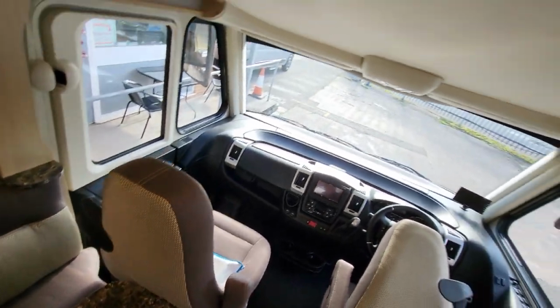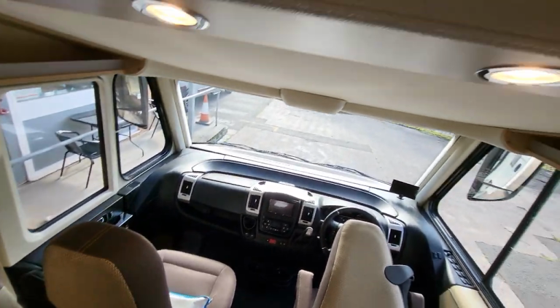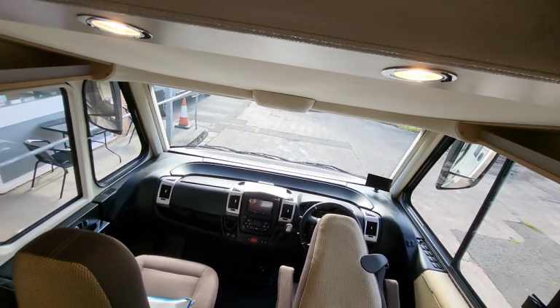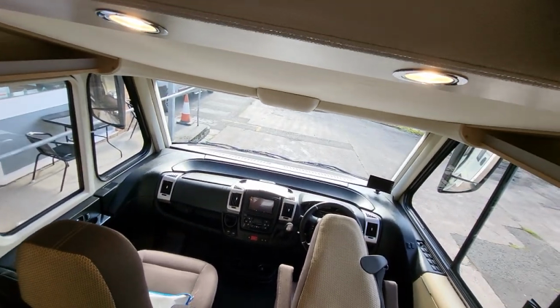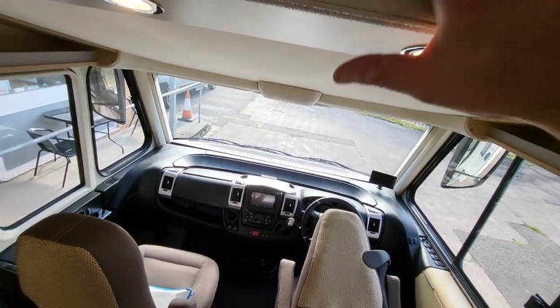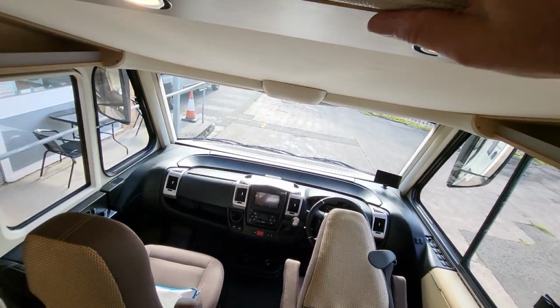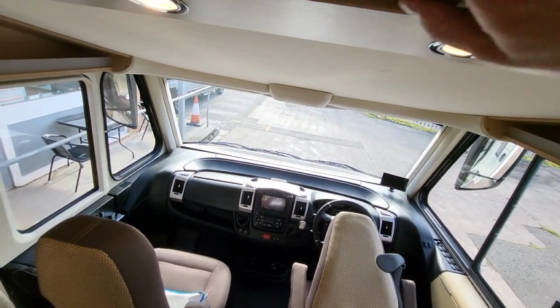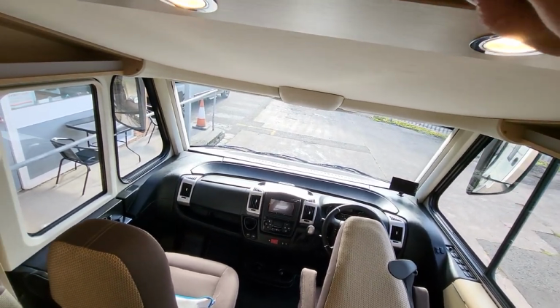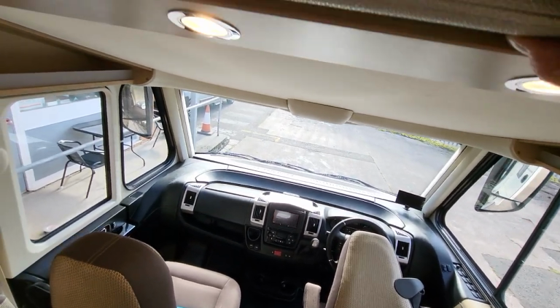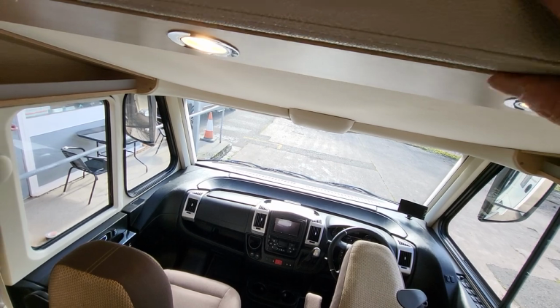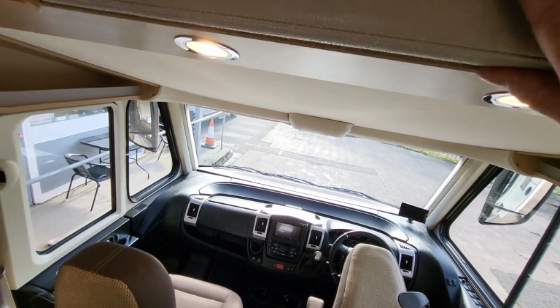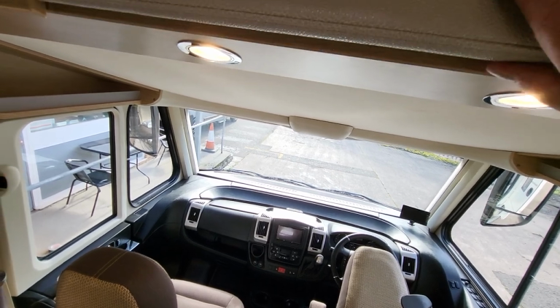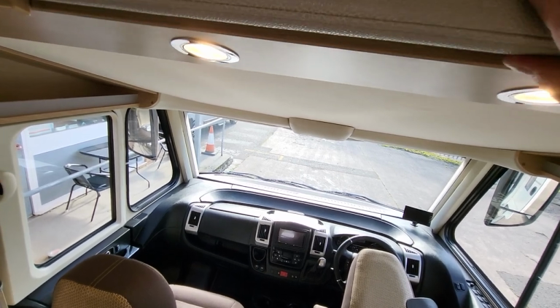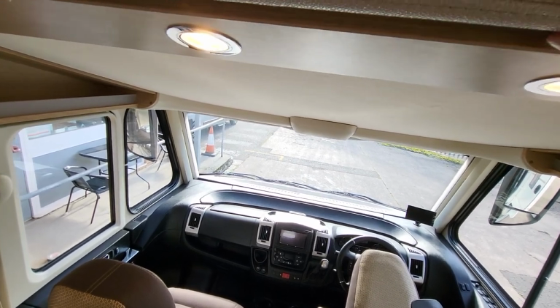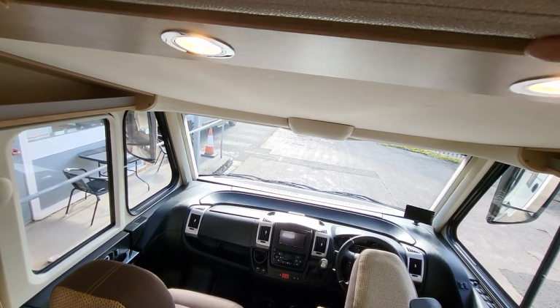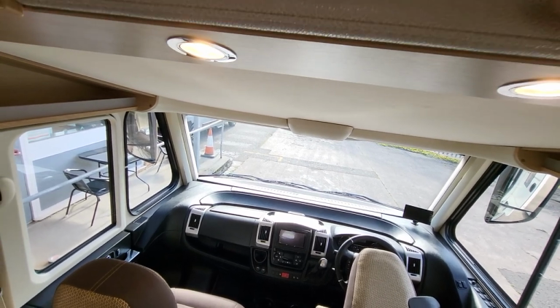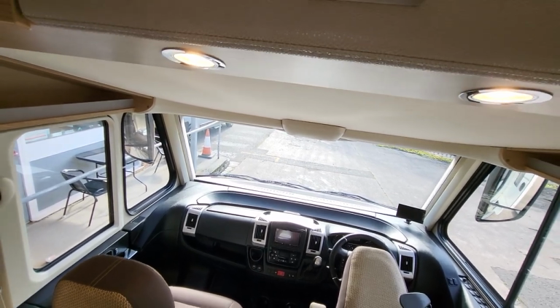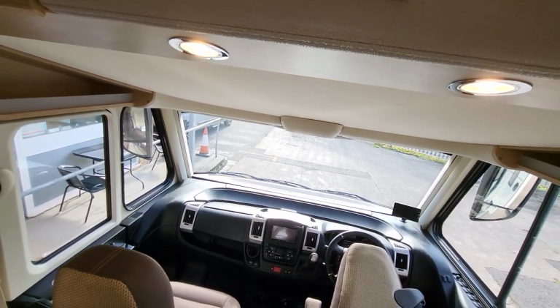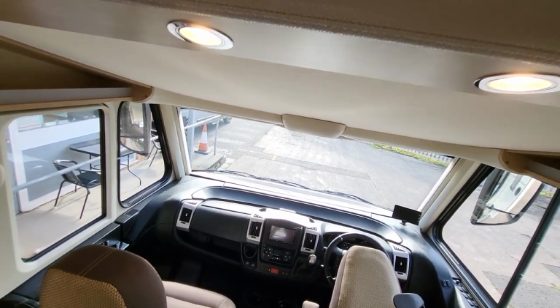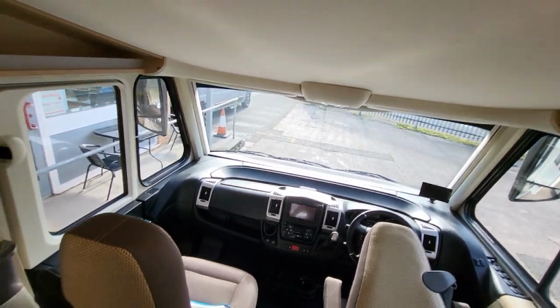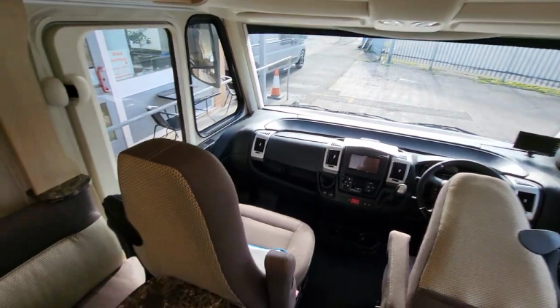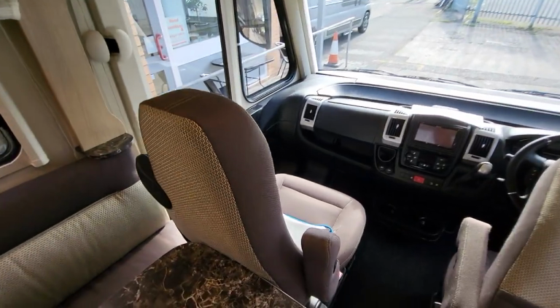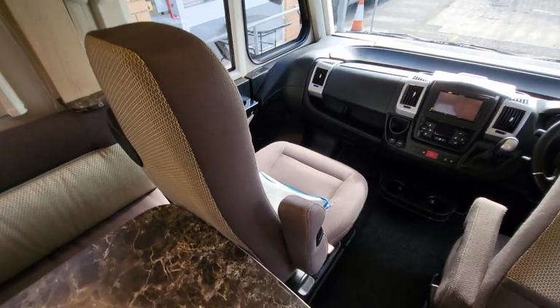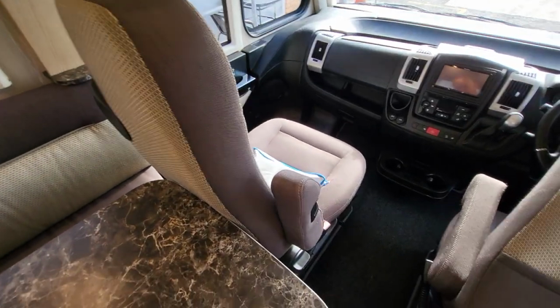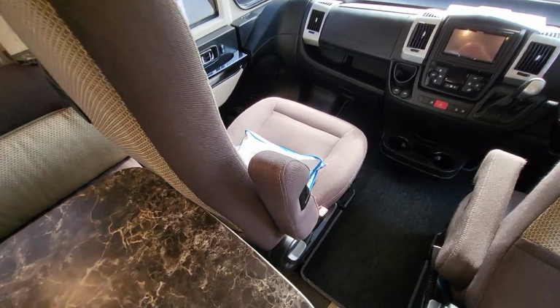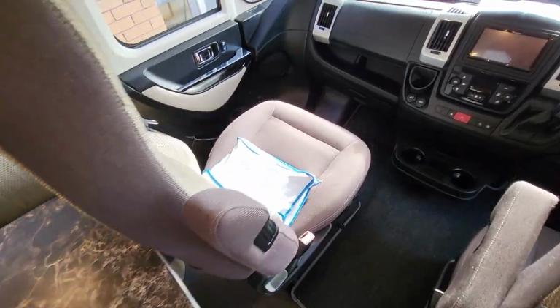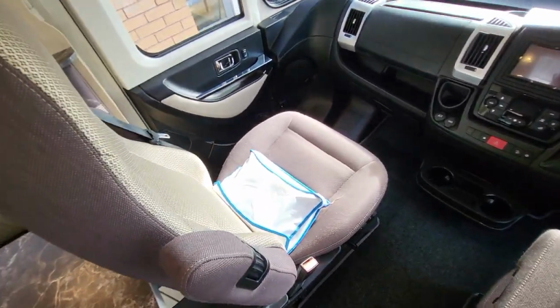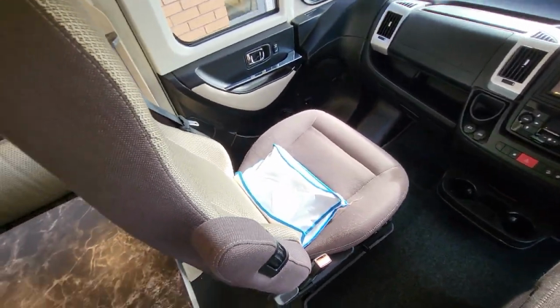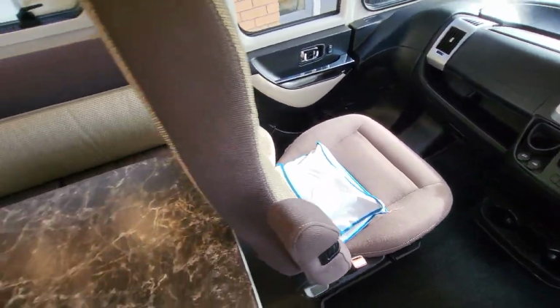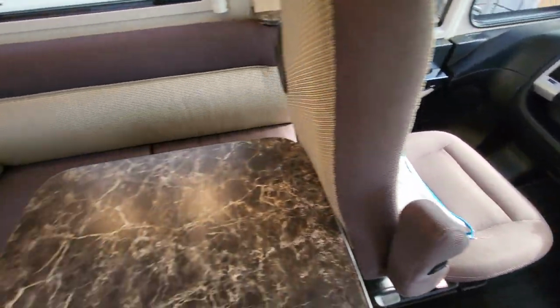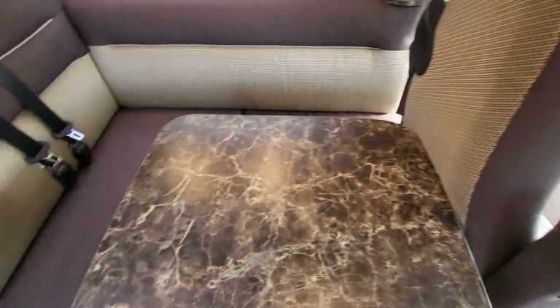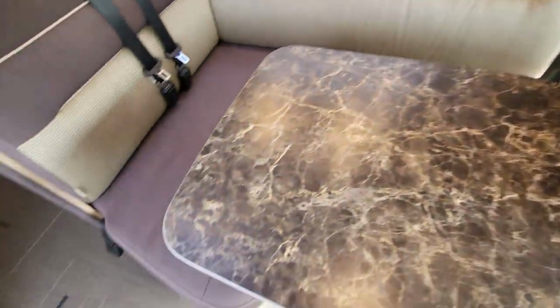When you want to pull the bed down, simply unclip that and pull it down — and that comes down to give you a huge double bed in here.